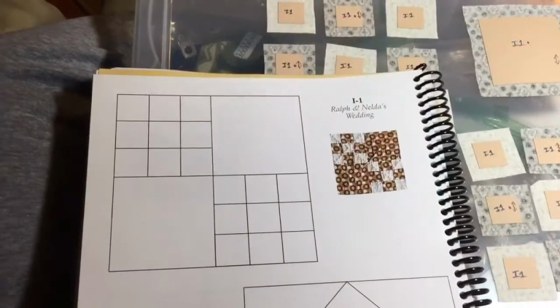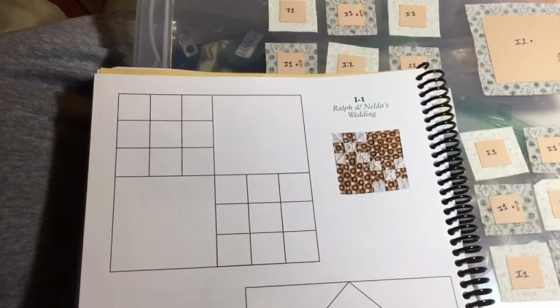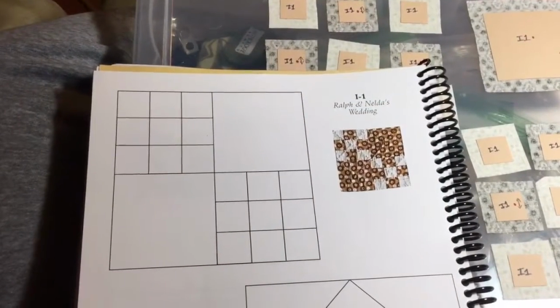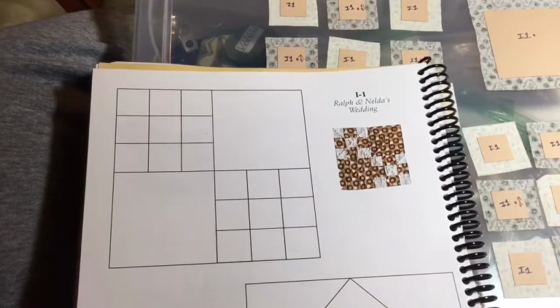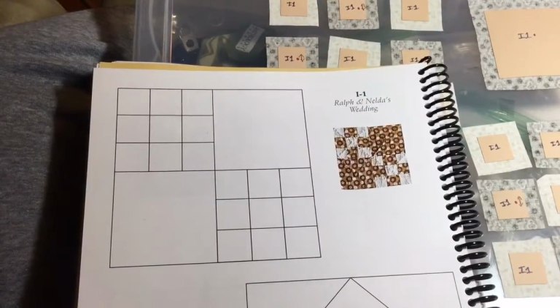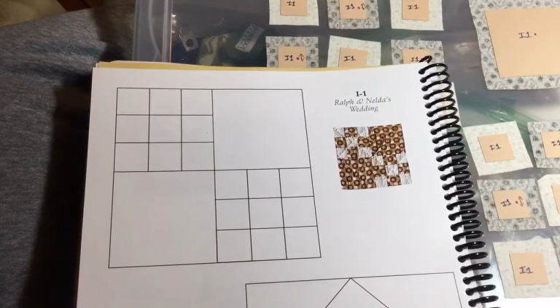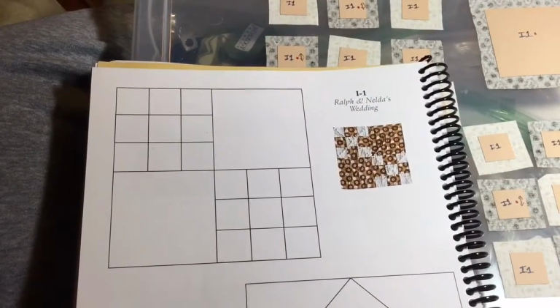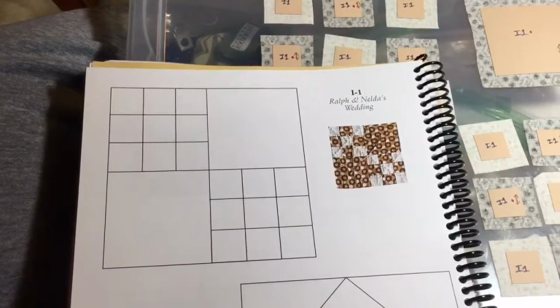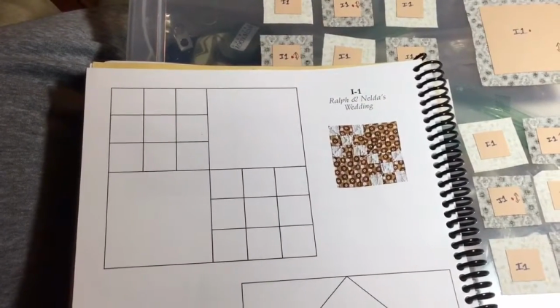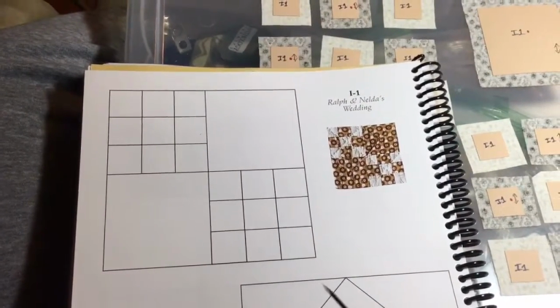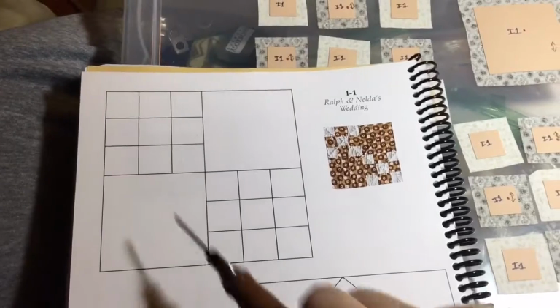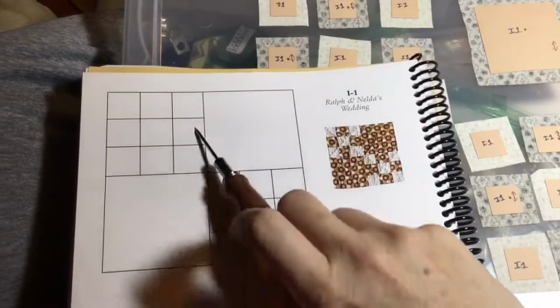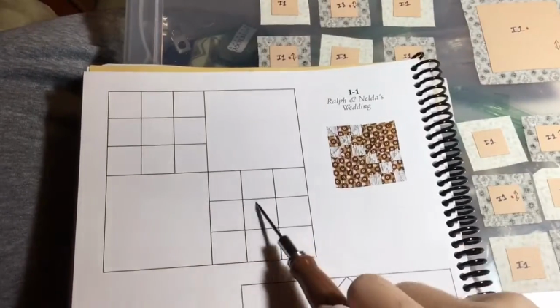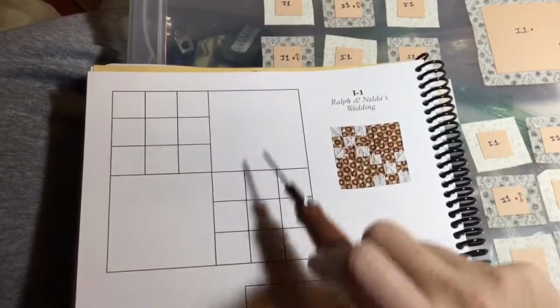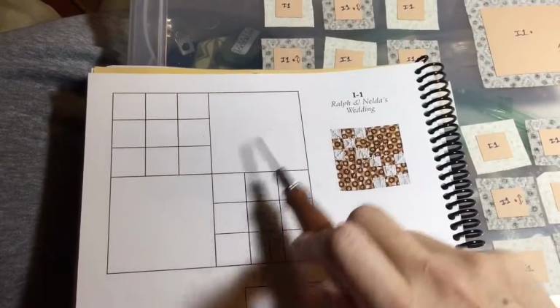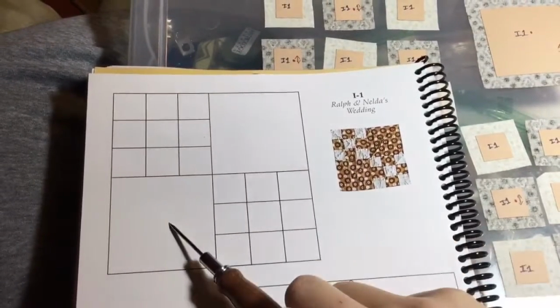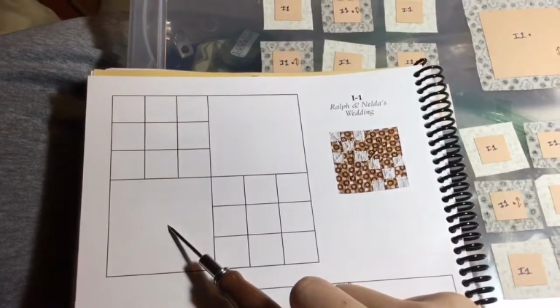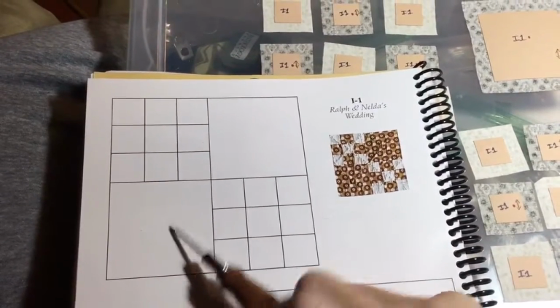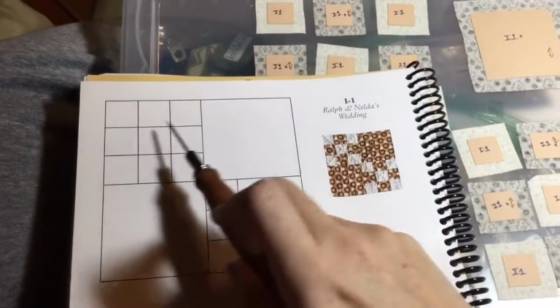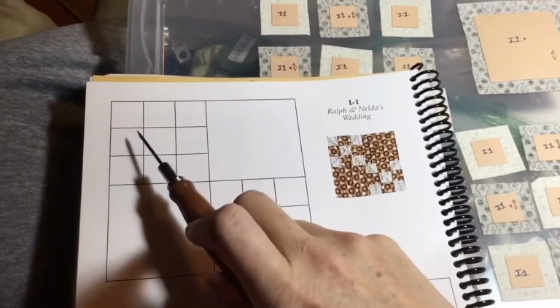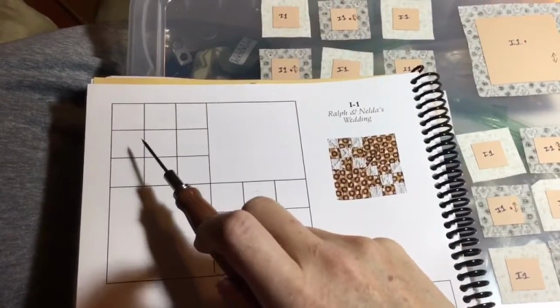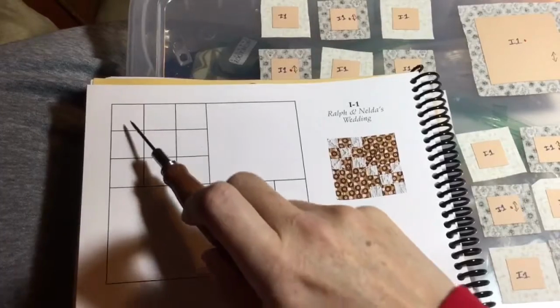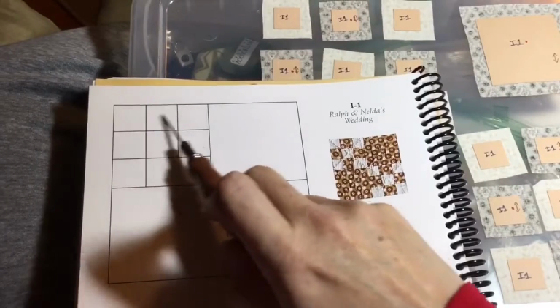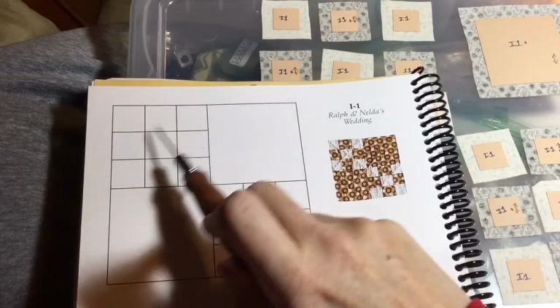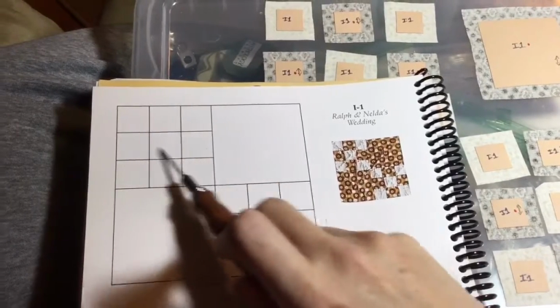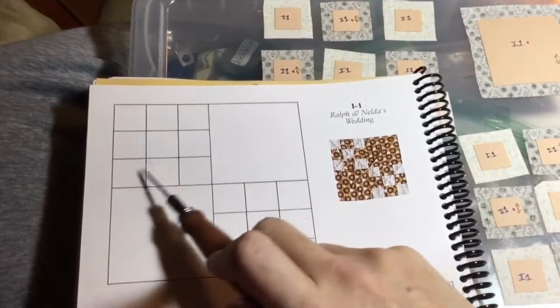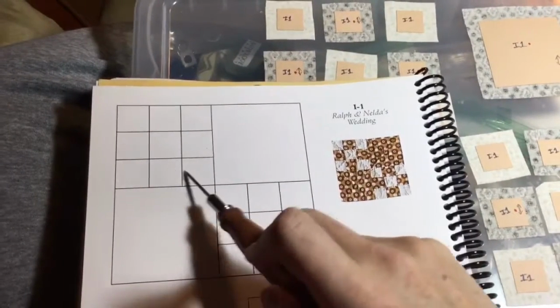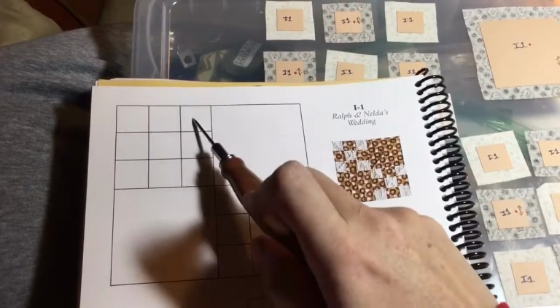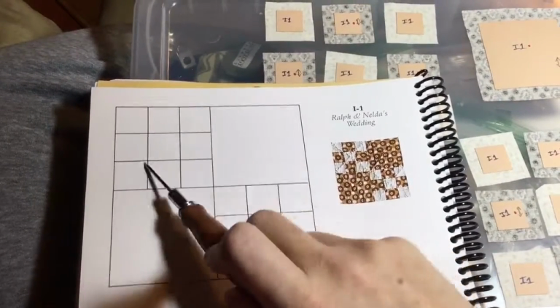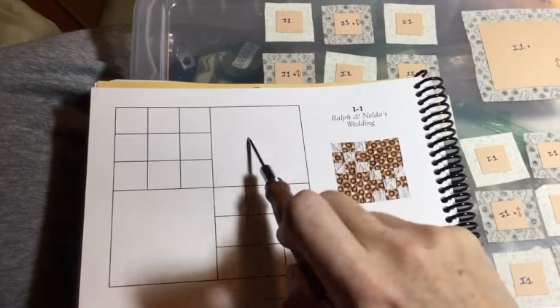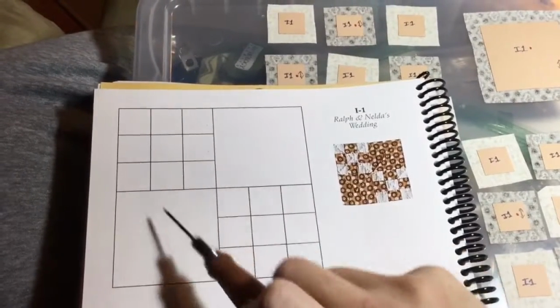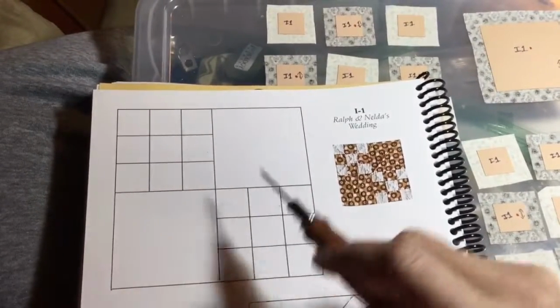It is time to begin the I row with I1, a straightforward block with two nine-patch sections and a big square on either side. Straightforward assembly: assemble each row and then connect the rows, and then connect the blocks to each other.